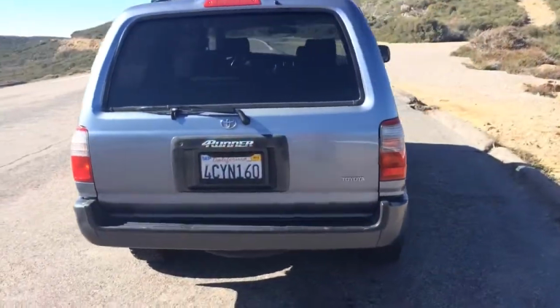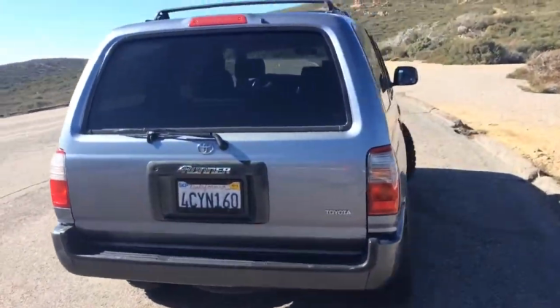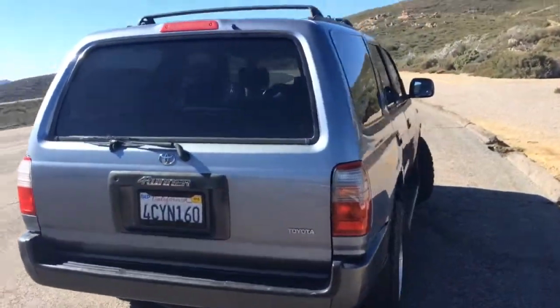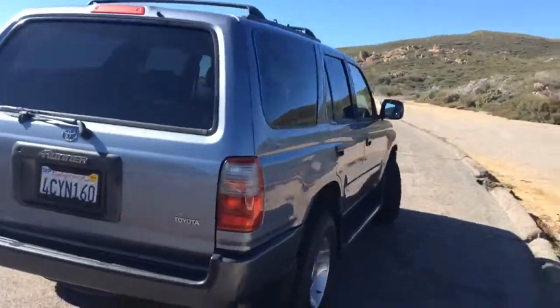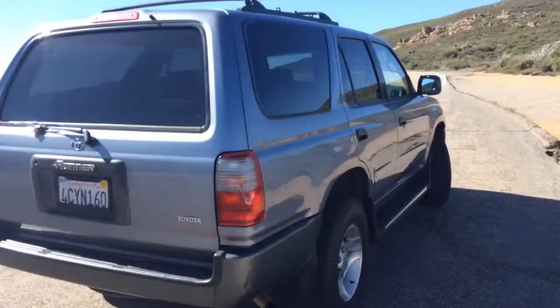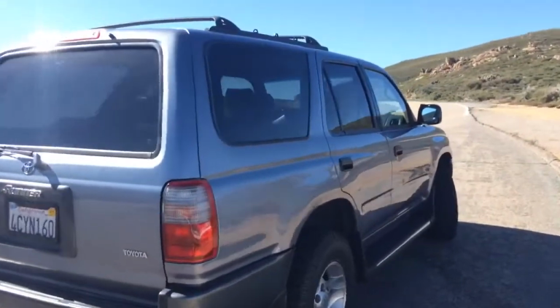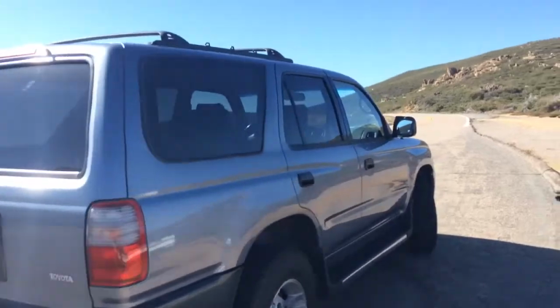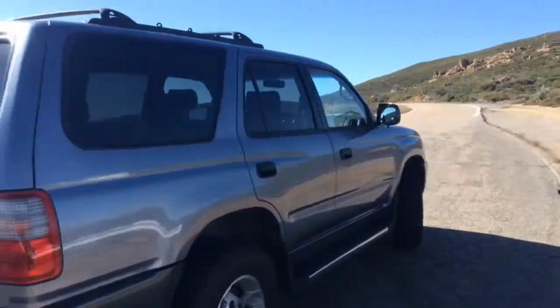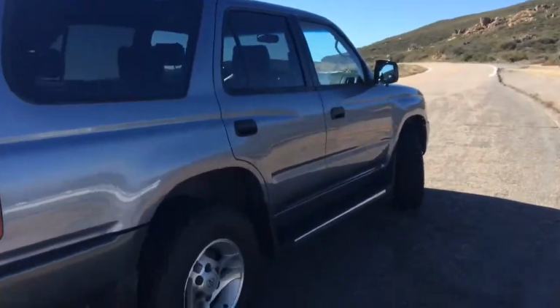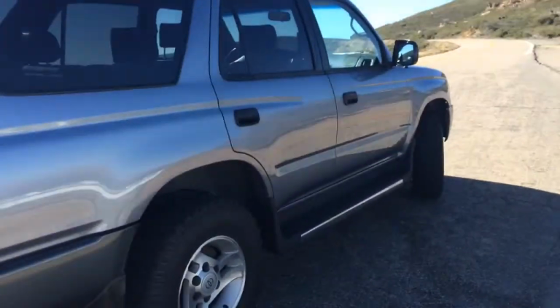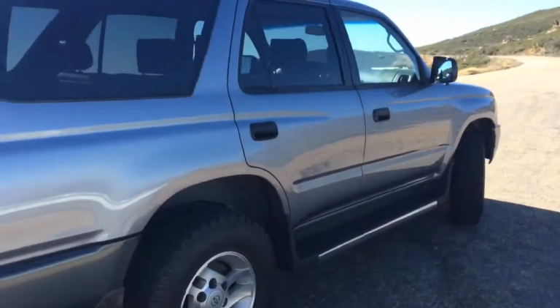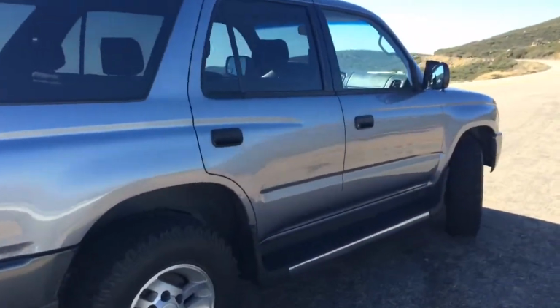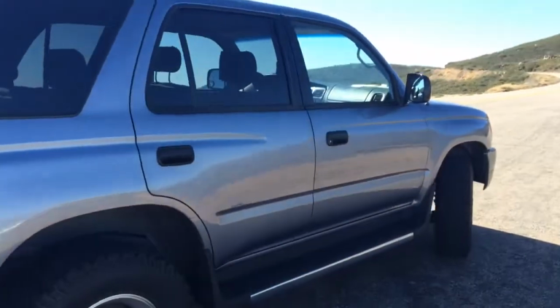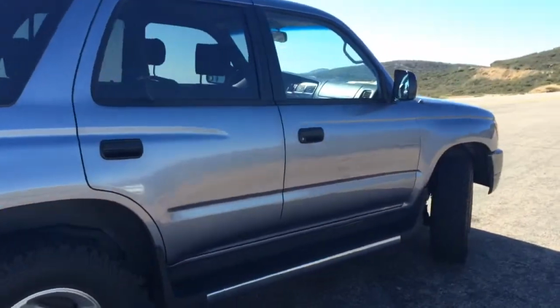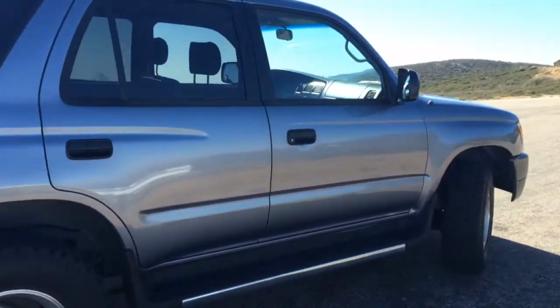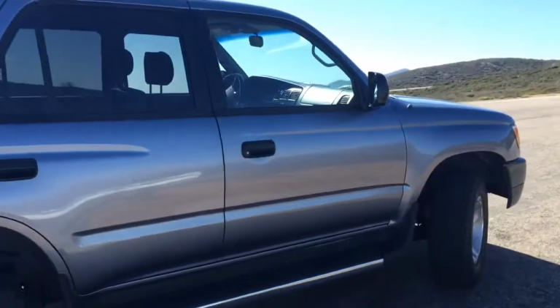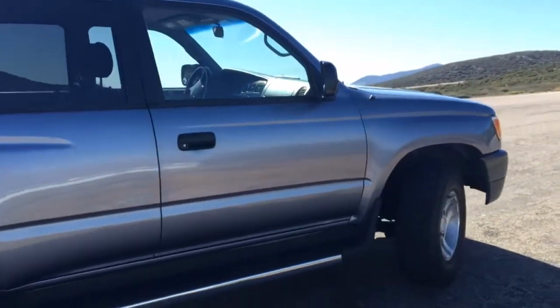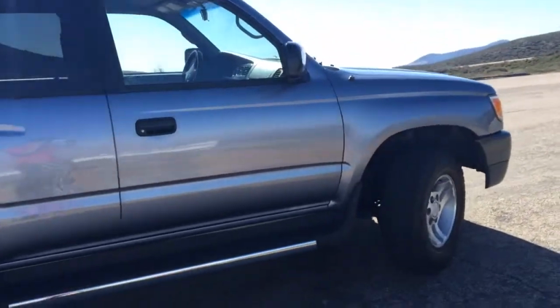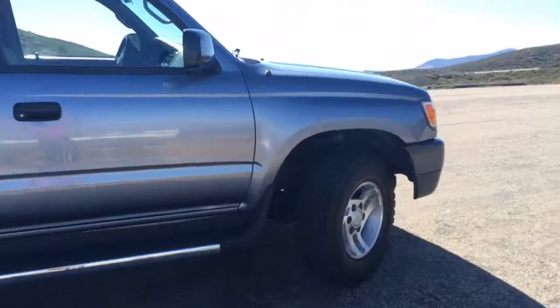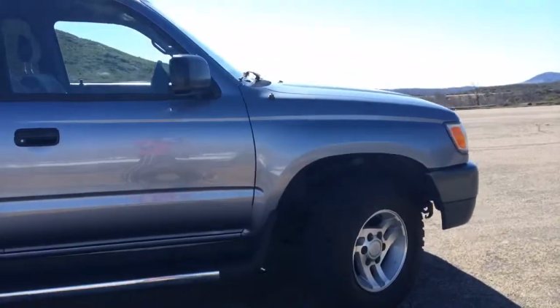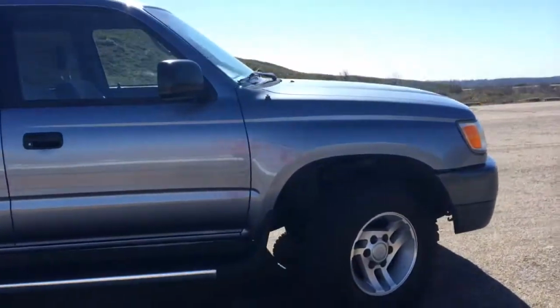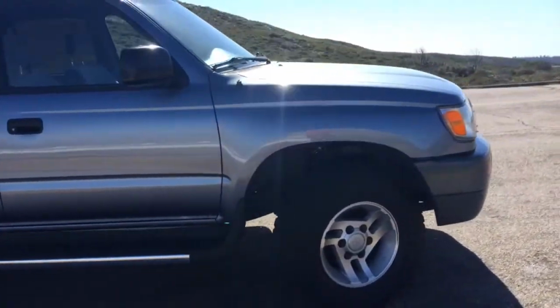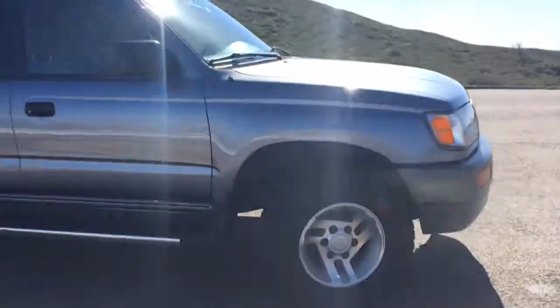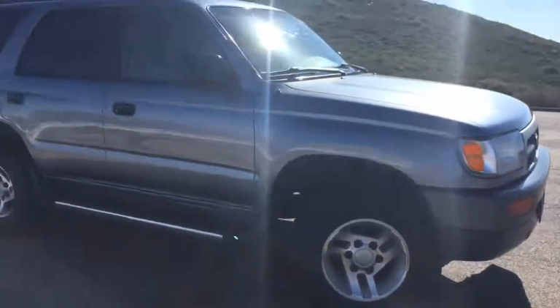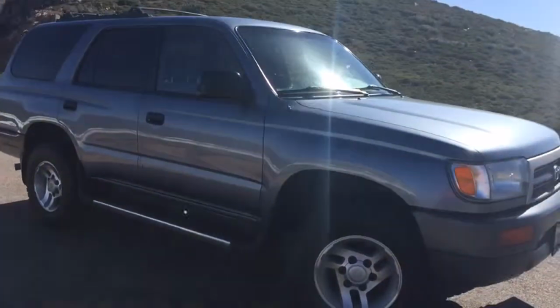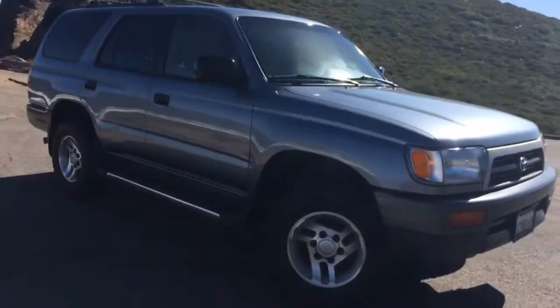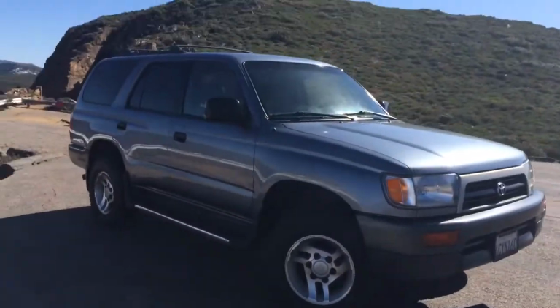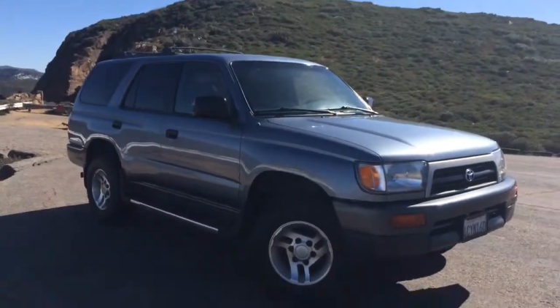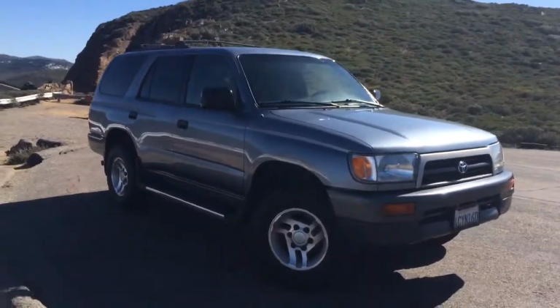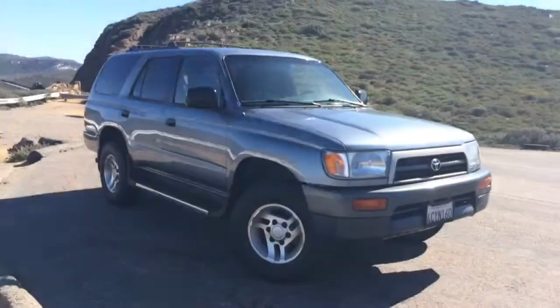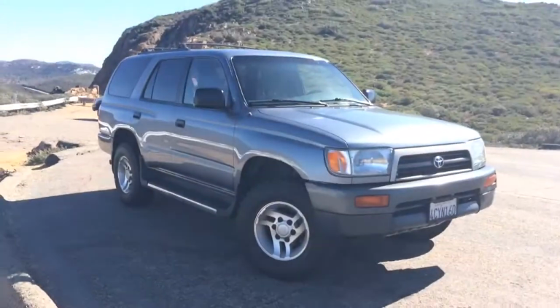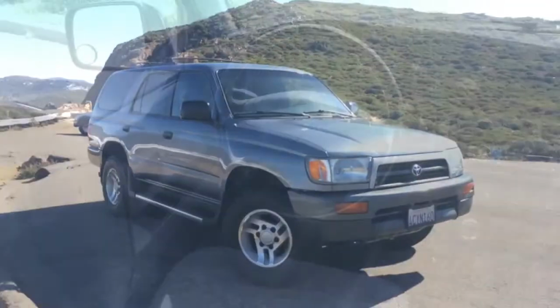I got a fresh paint job on it recently. Here's a pan over to the other side. Up top it's got roof racks for surfboards or whatever you want to strap on top.